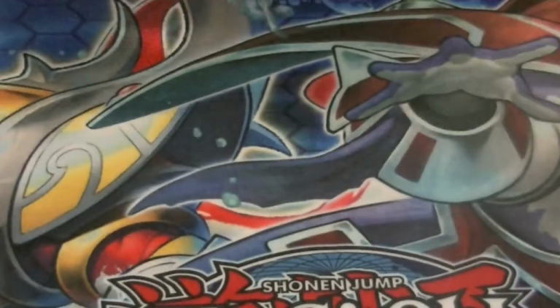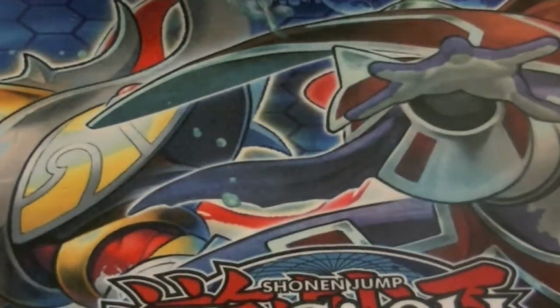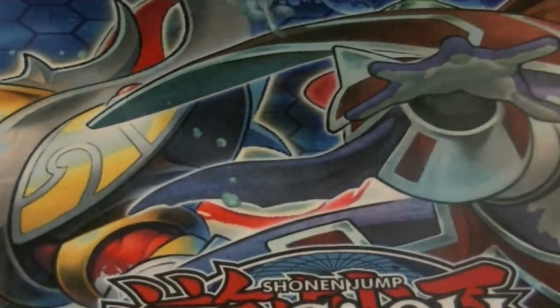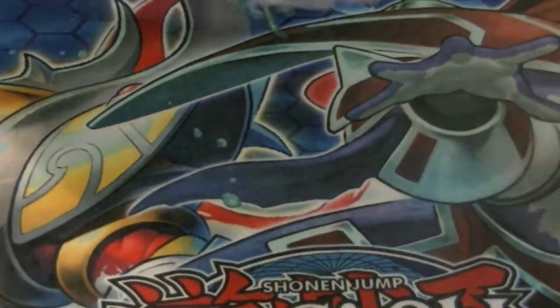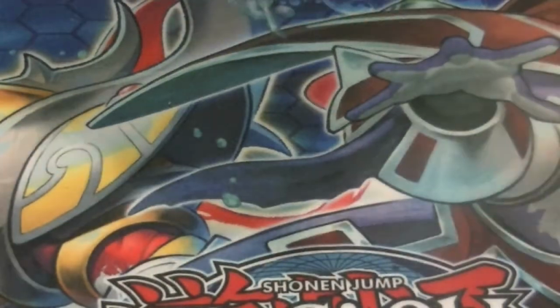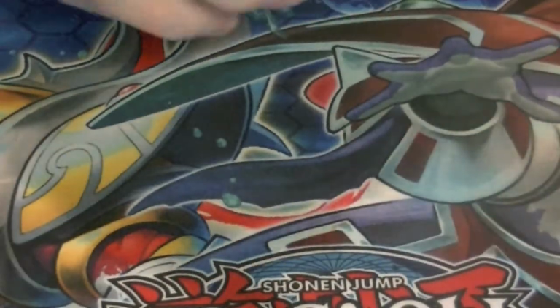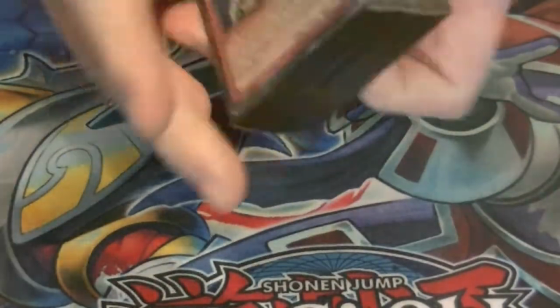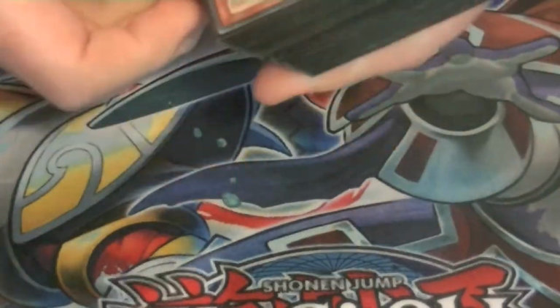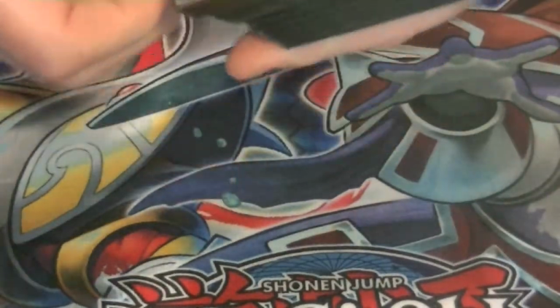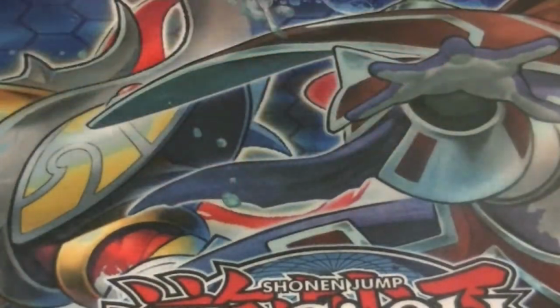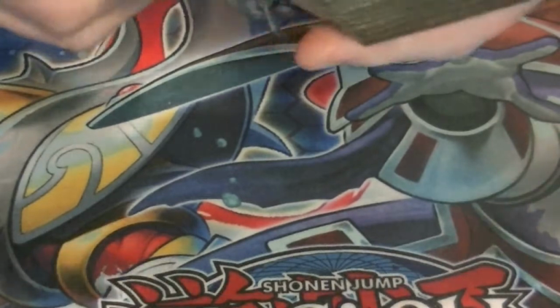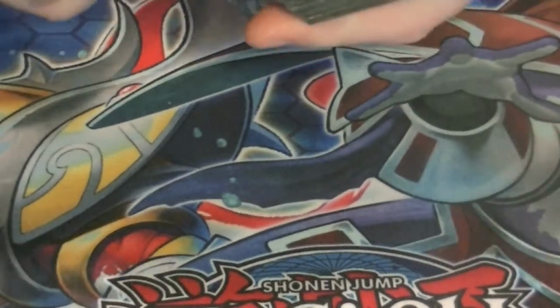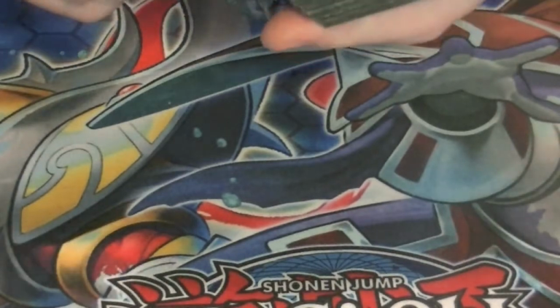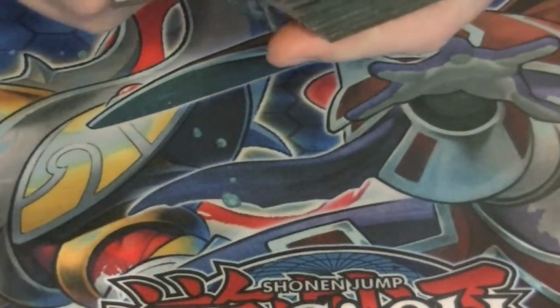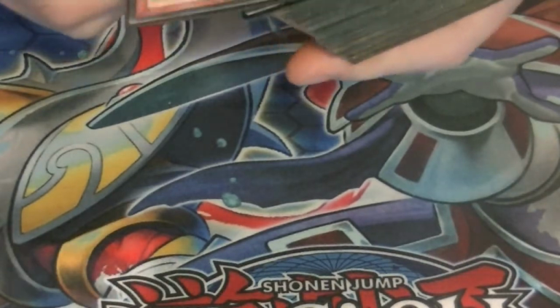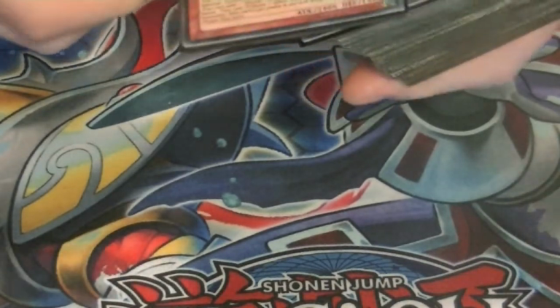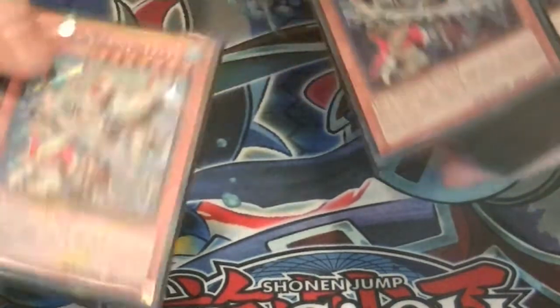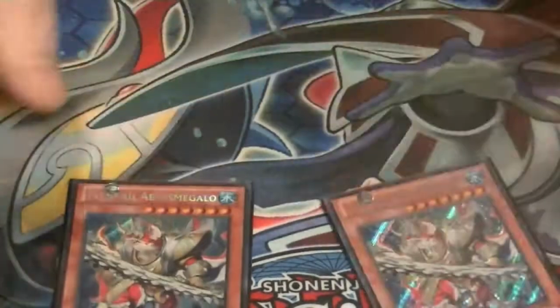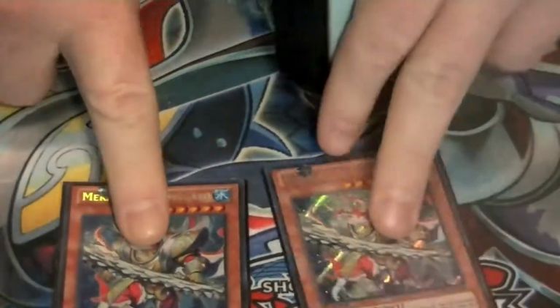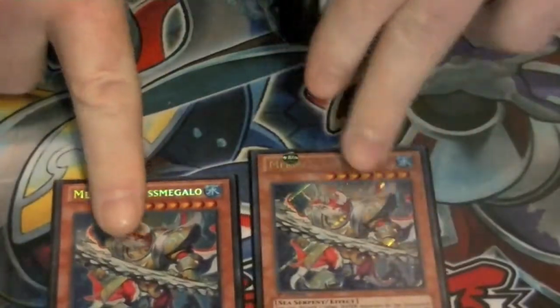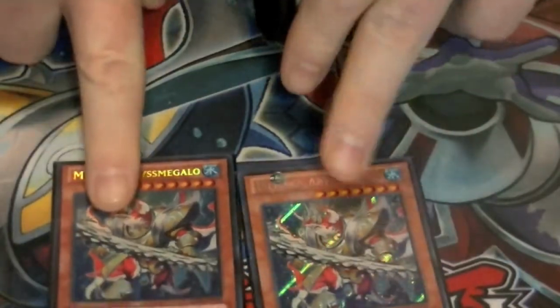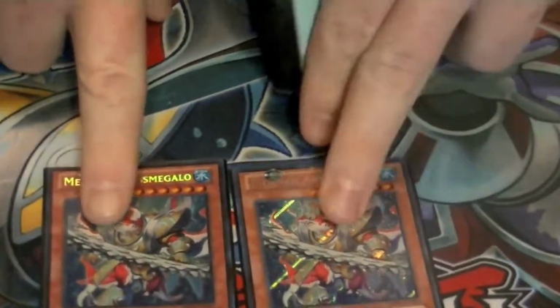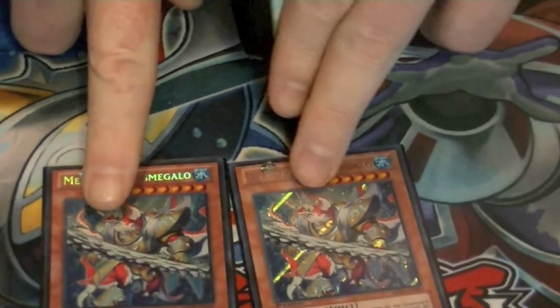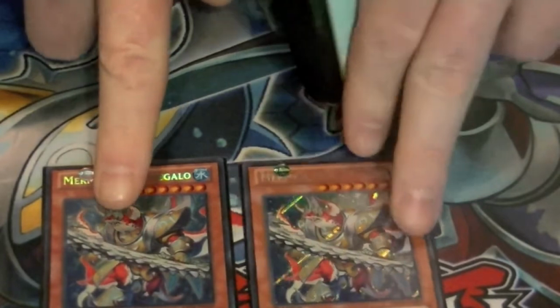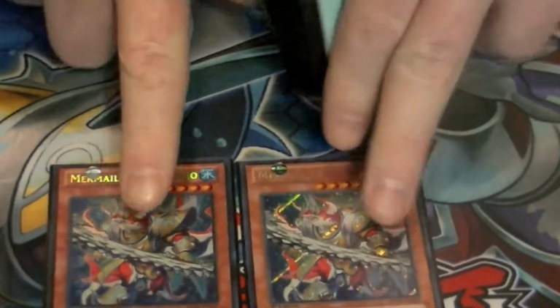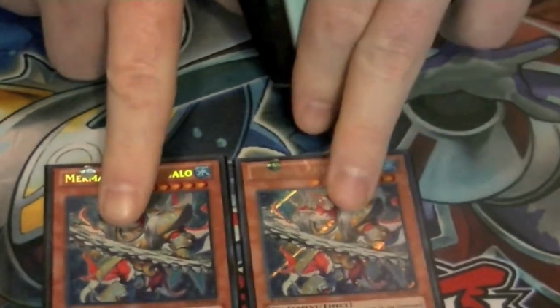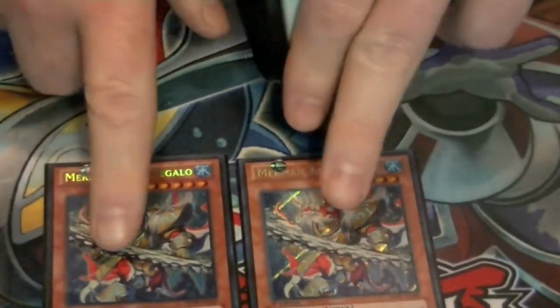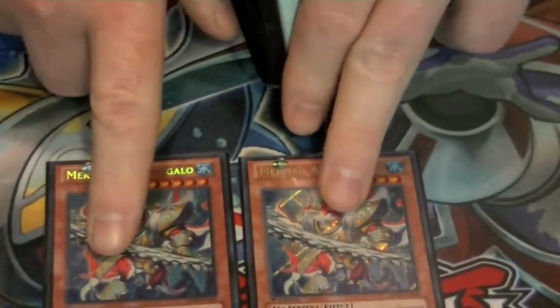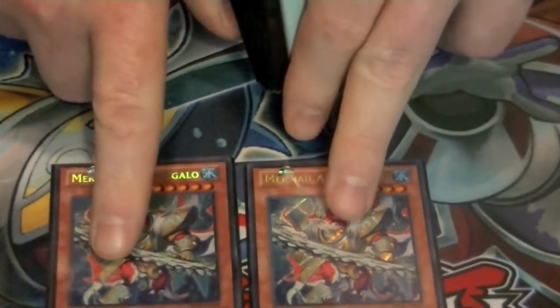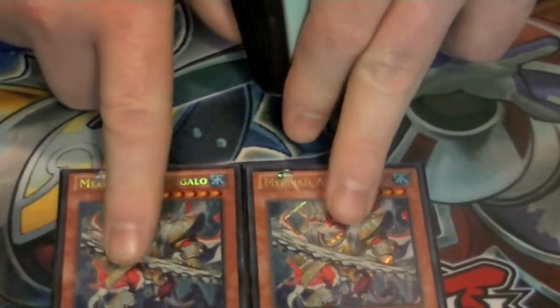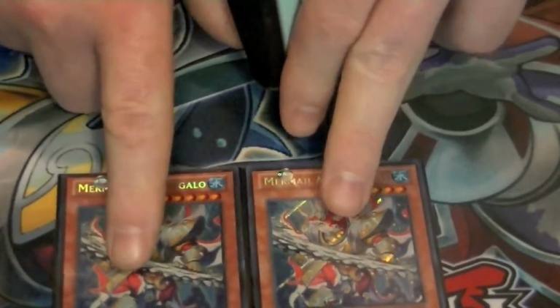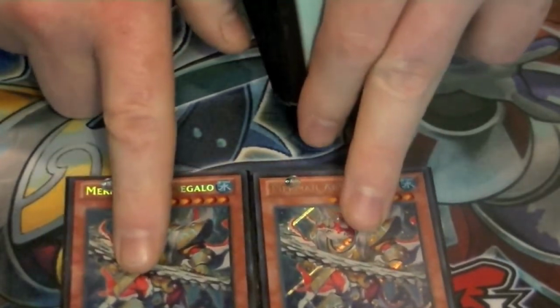A lot of people hate the deck. It's been around for a couple of years but it's still good and I still love it. Starting off, we got two copies of Megalo — ditch two water monsters to special summon it, then search out your Abyss-sphere.